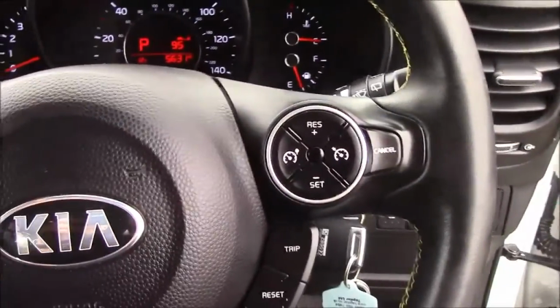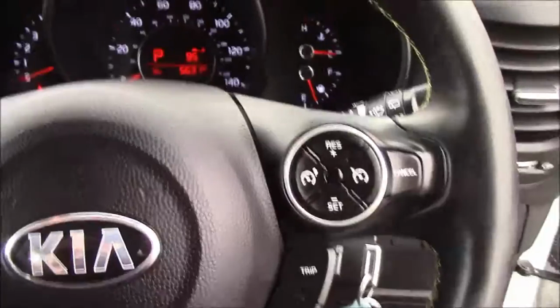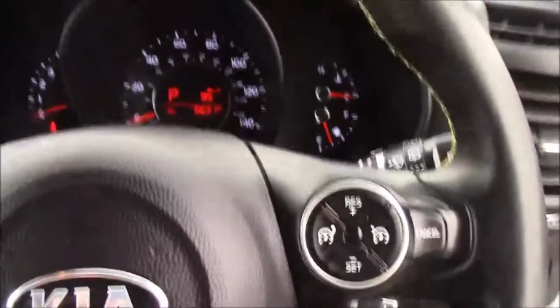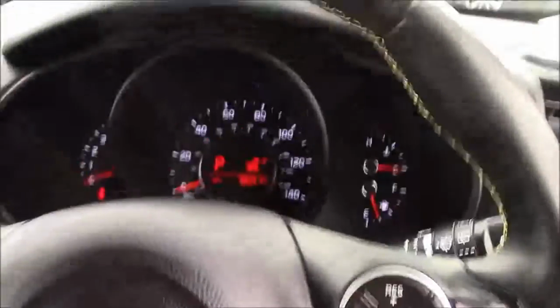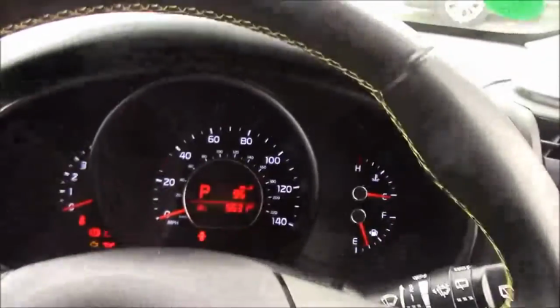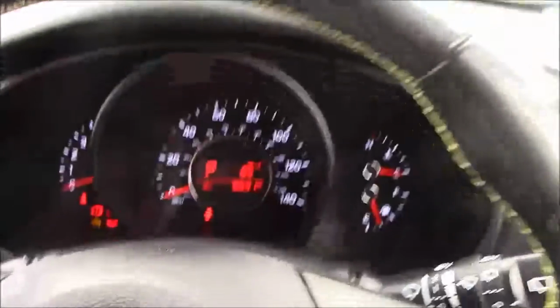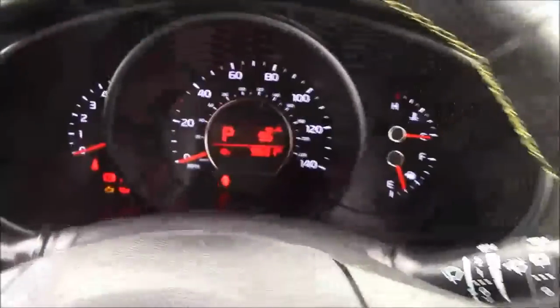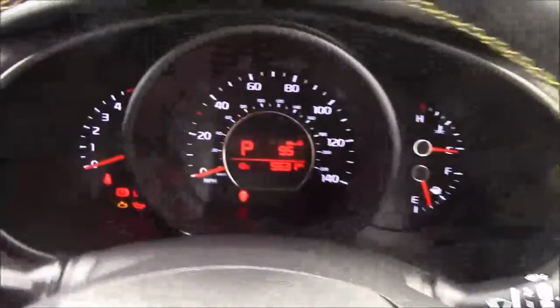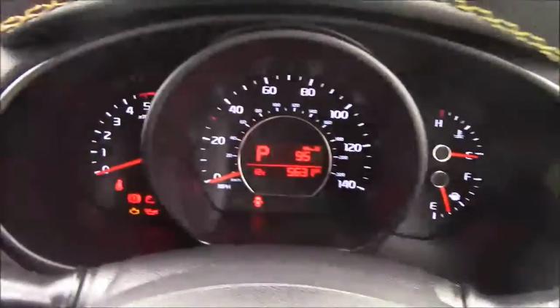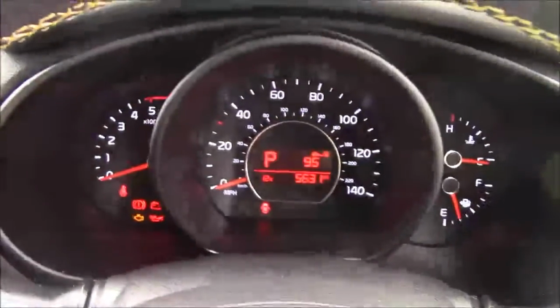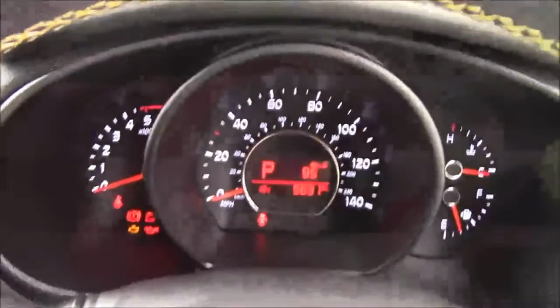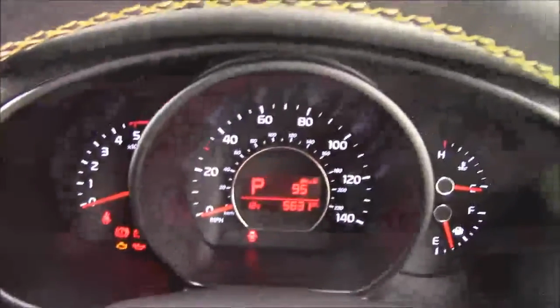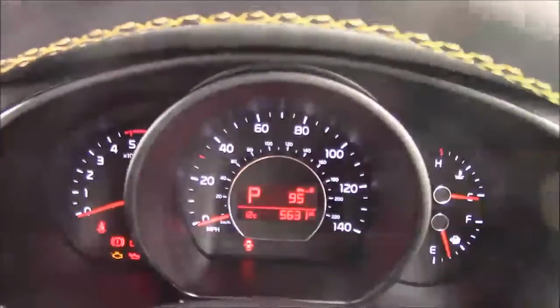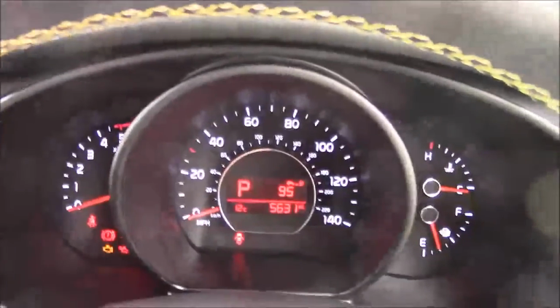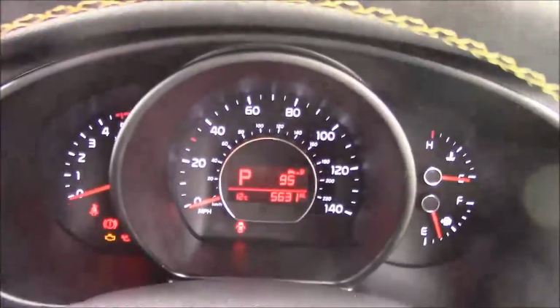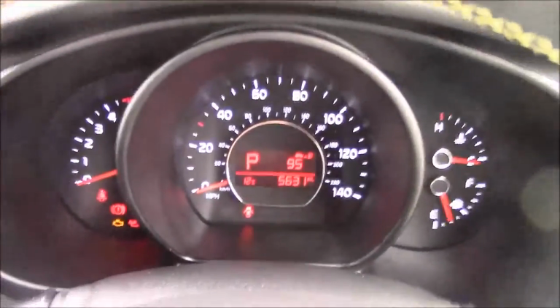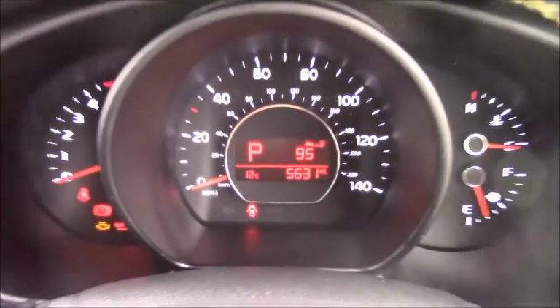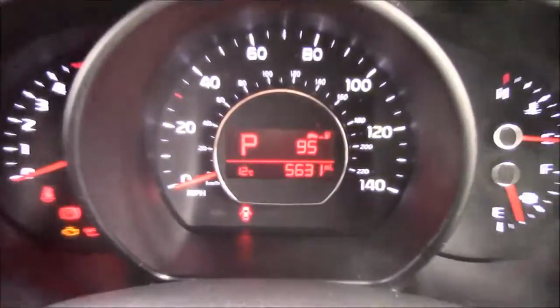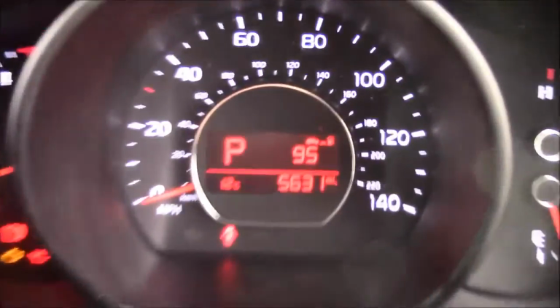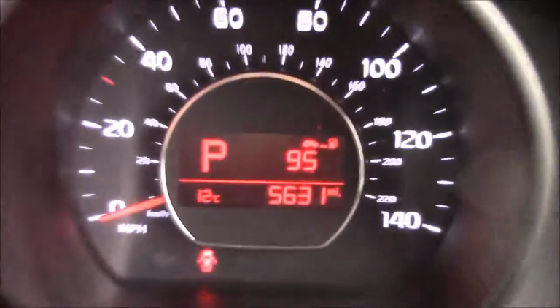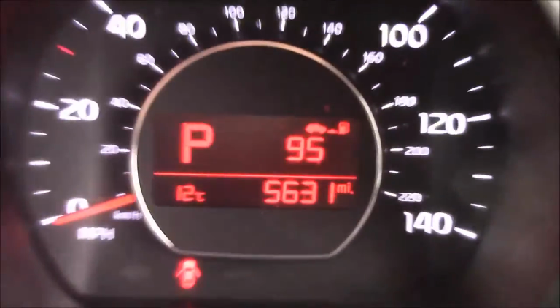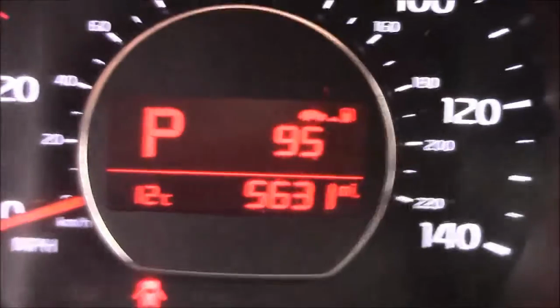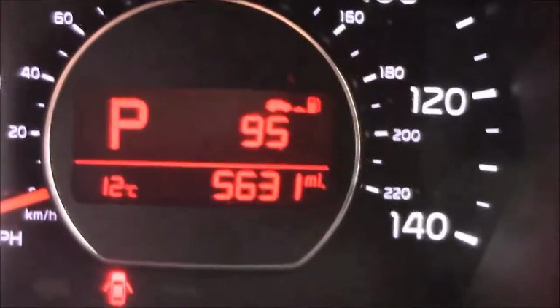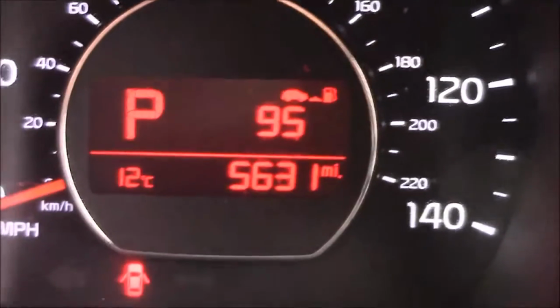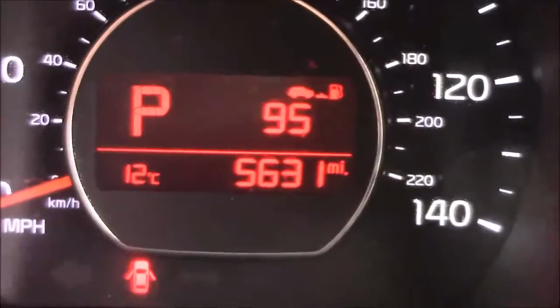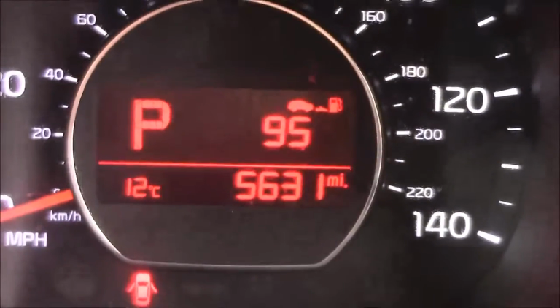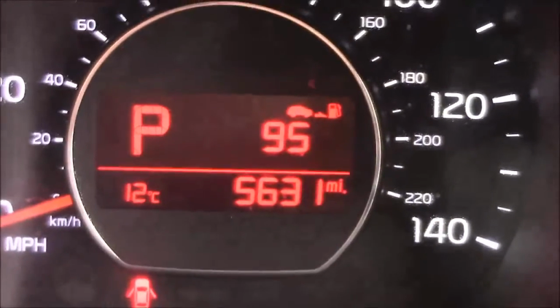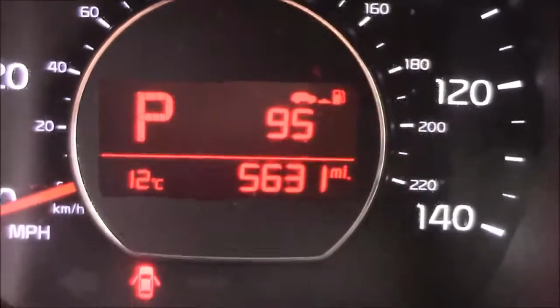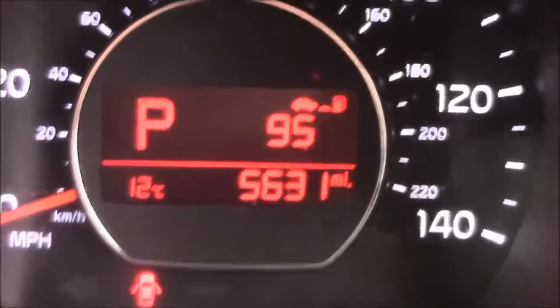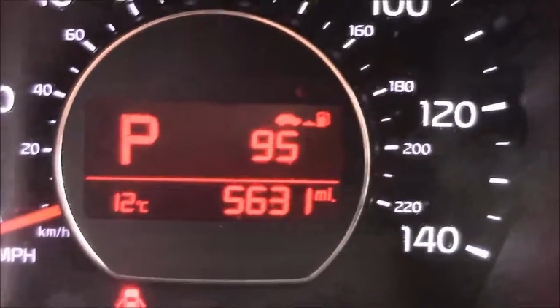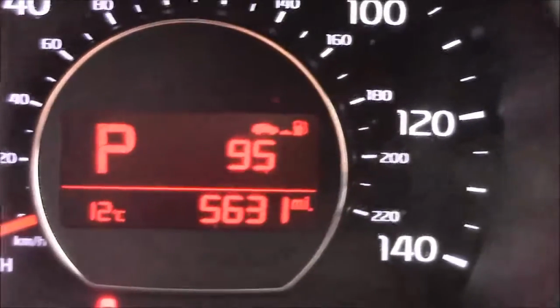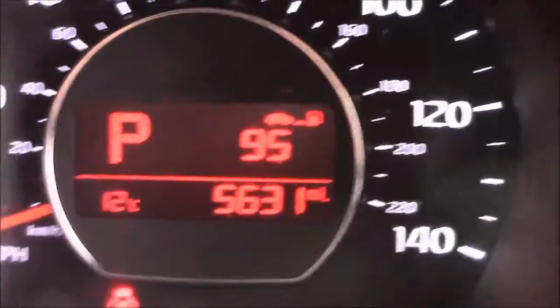Moving onto the dash, you'll see your revs on the left and your miles per hour in the centre. And if I zoom into the digital display, you'll see this car has currently done 5,631 miles.